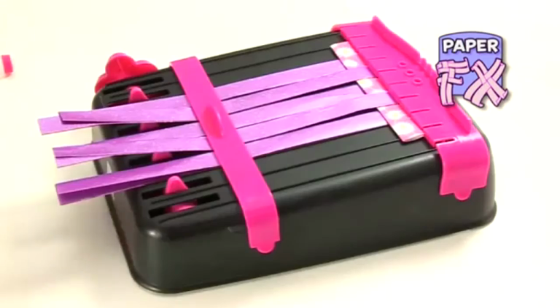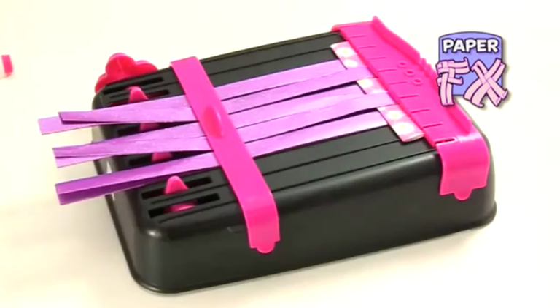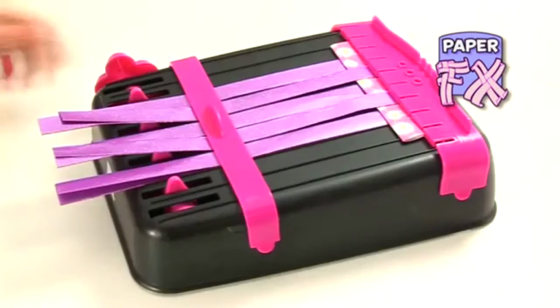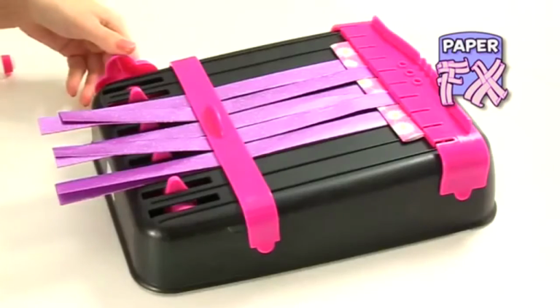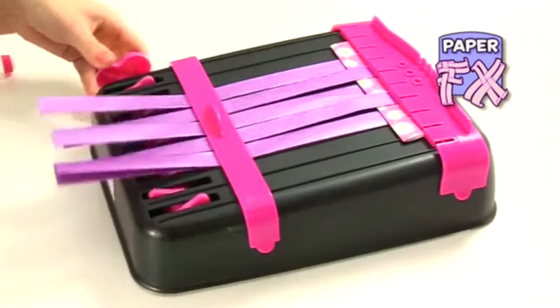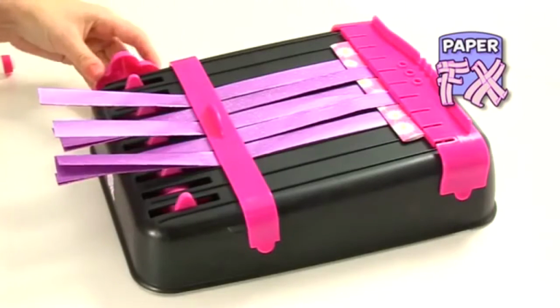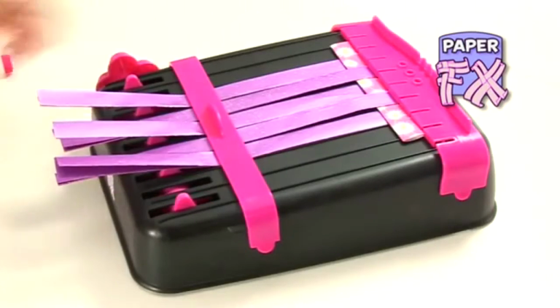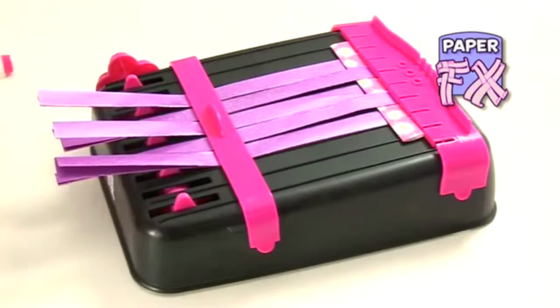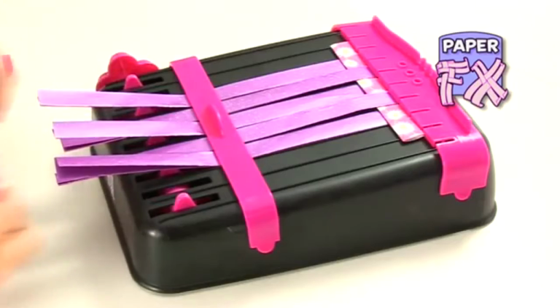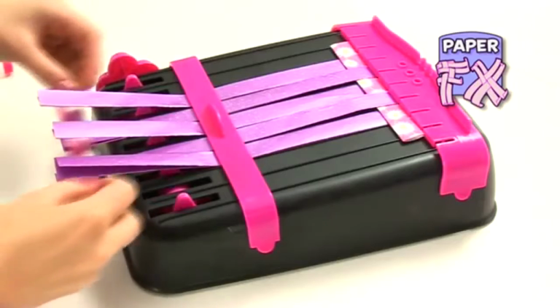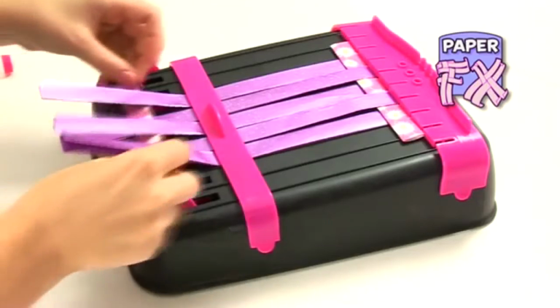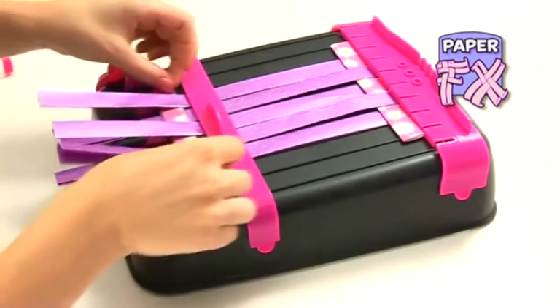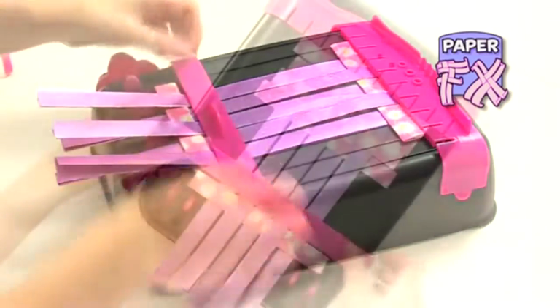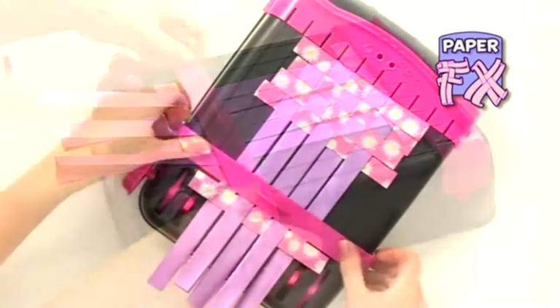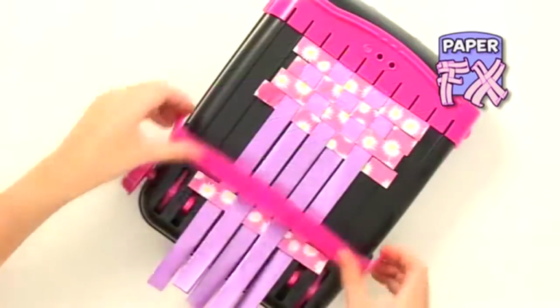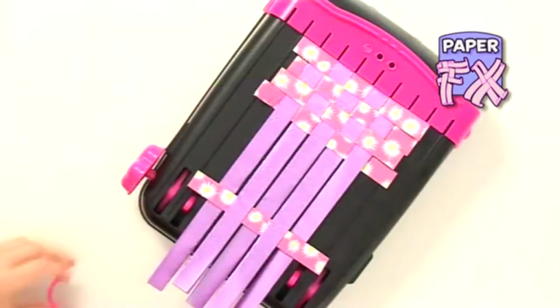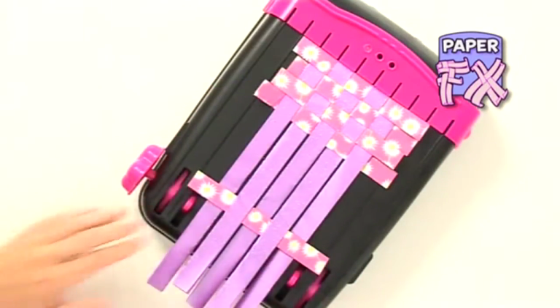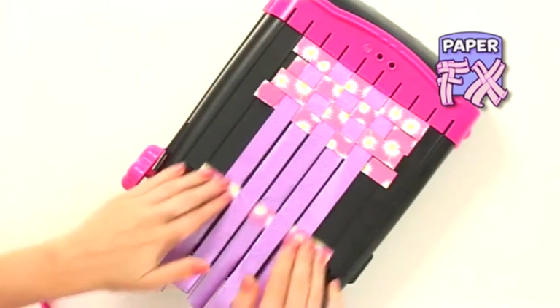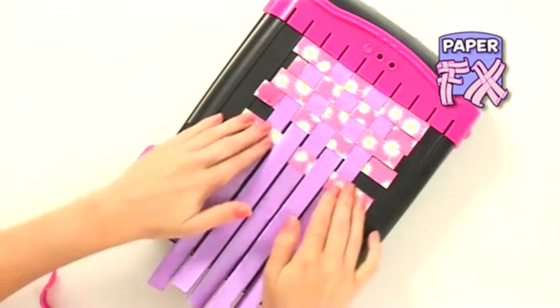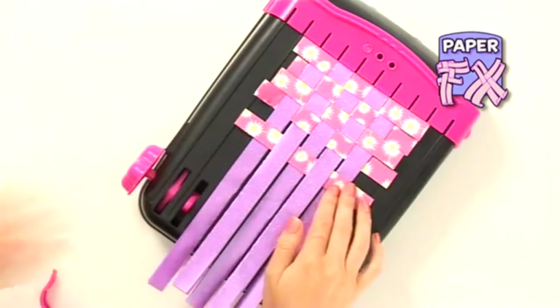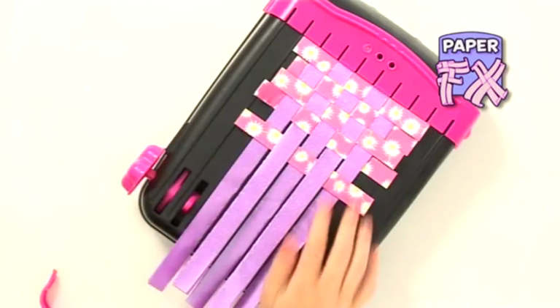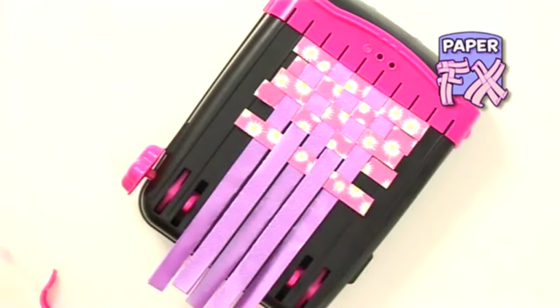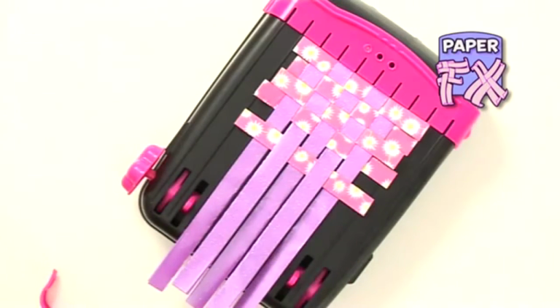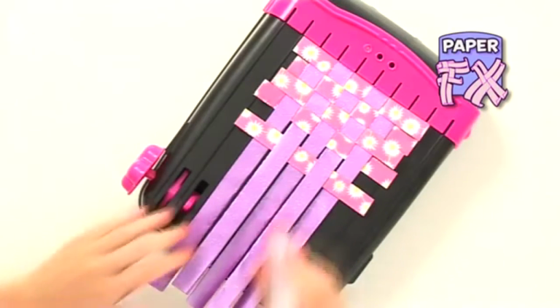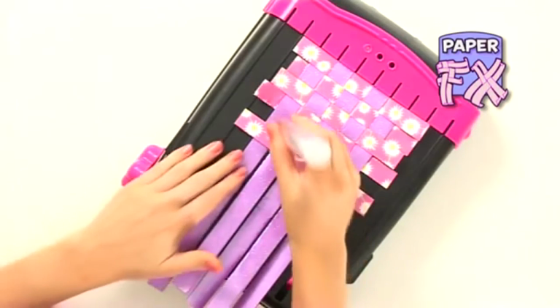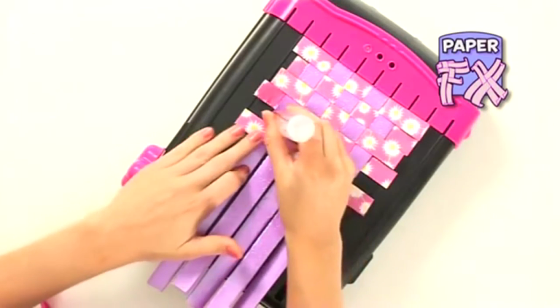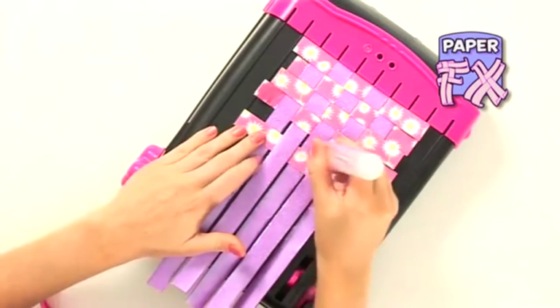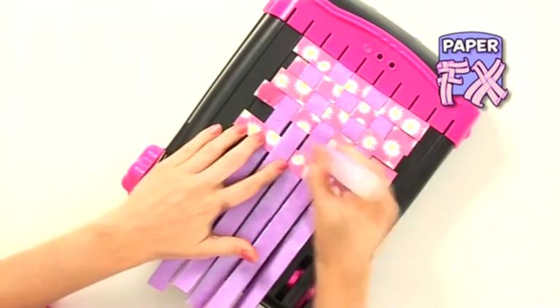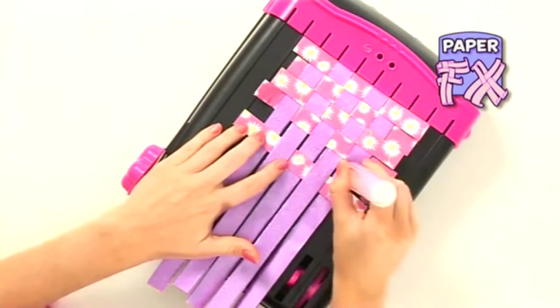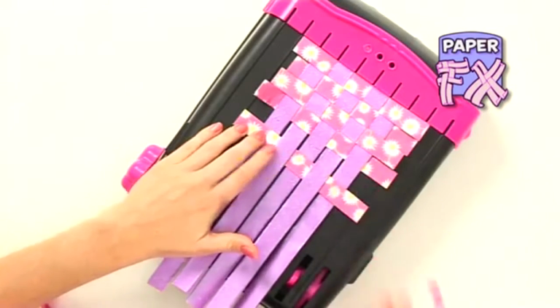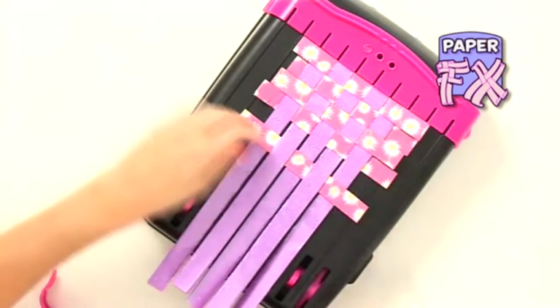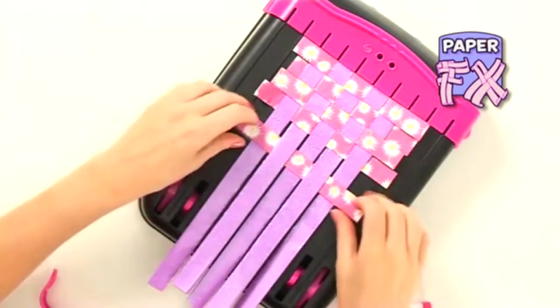Next is the weaver. This unit cleverly allows you to weave your paper strips in just the same way as material is woven, giving it strength and enormous flexibility. Just another dab of glue keeps it all in place.